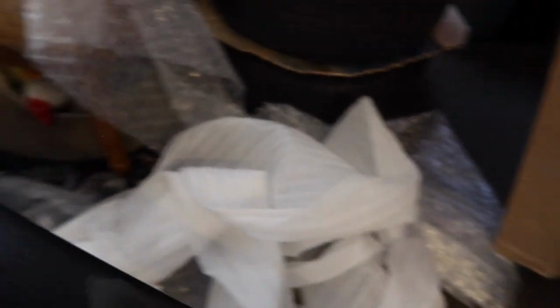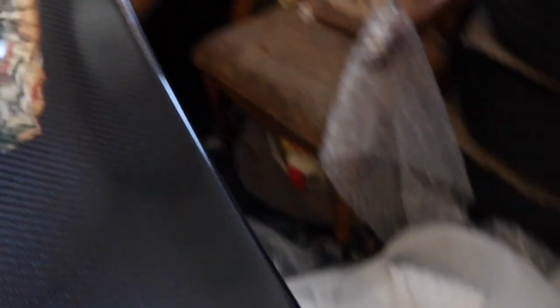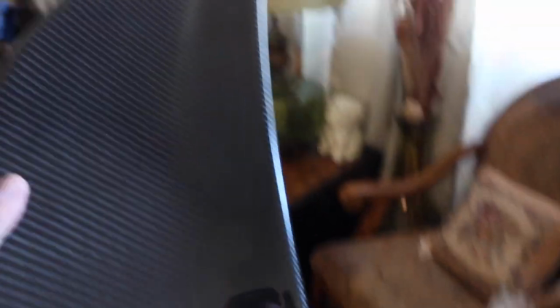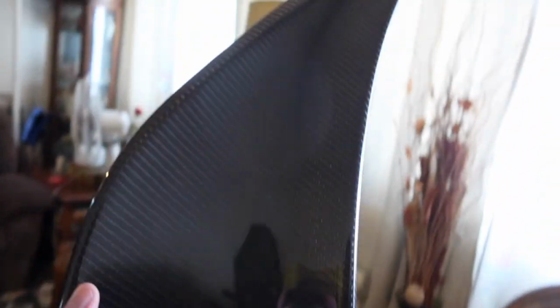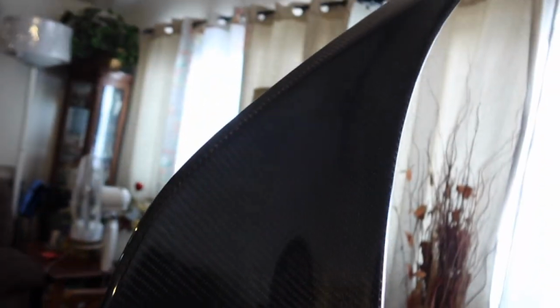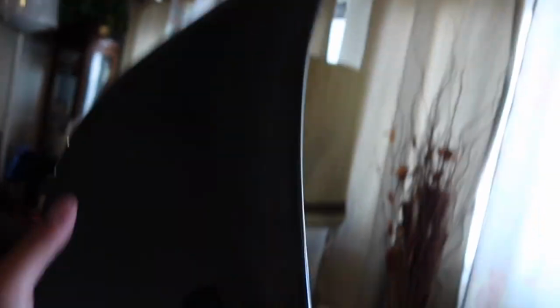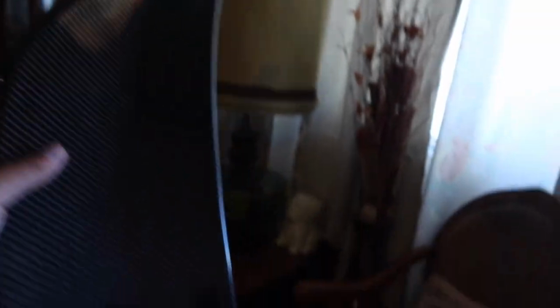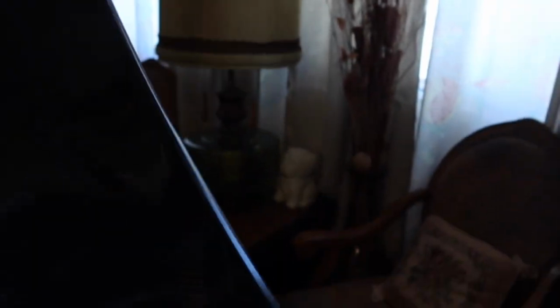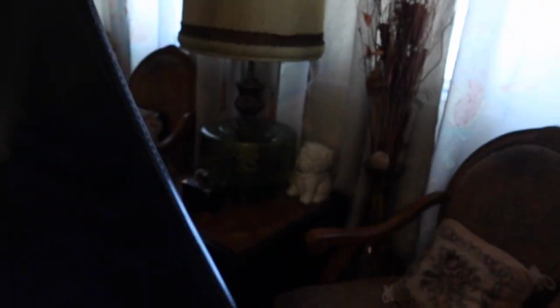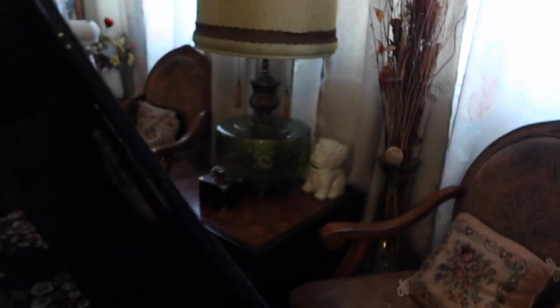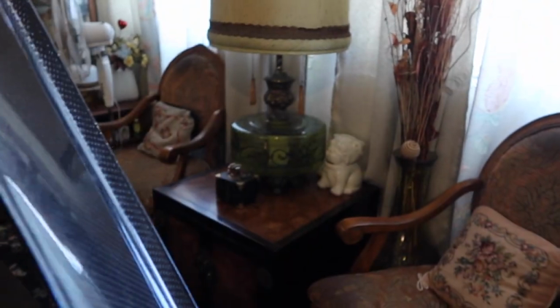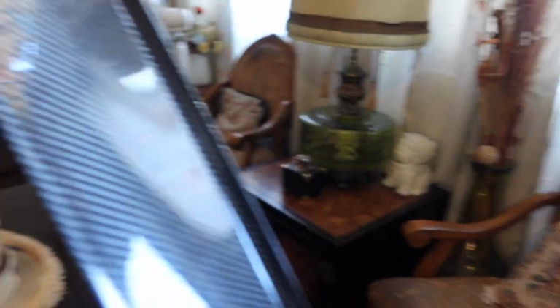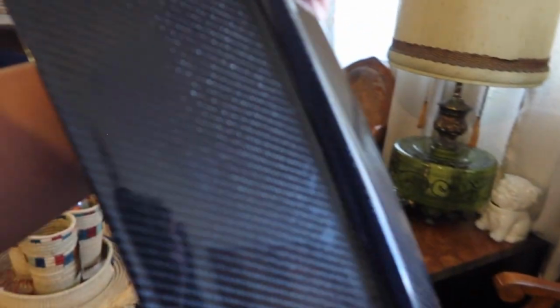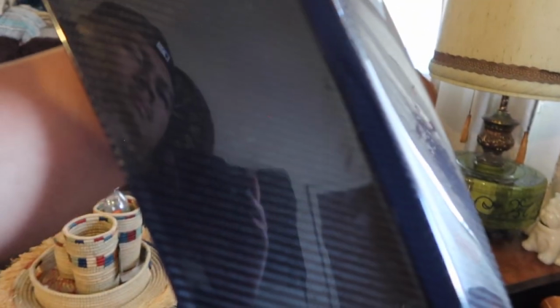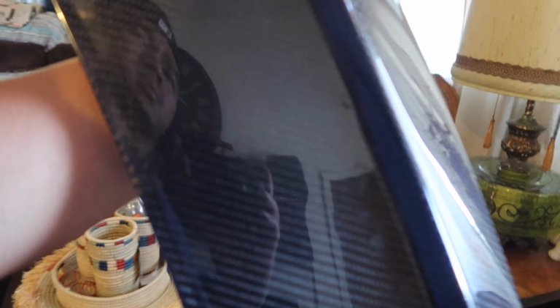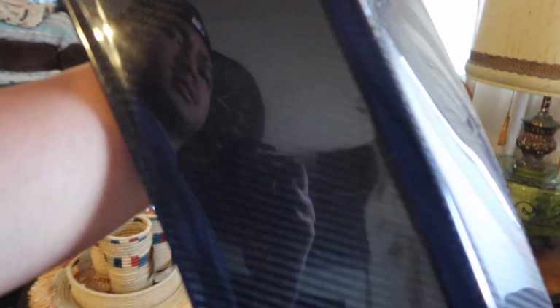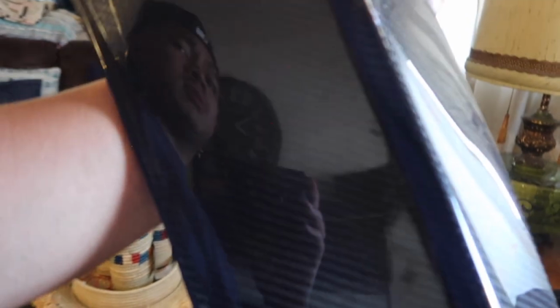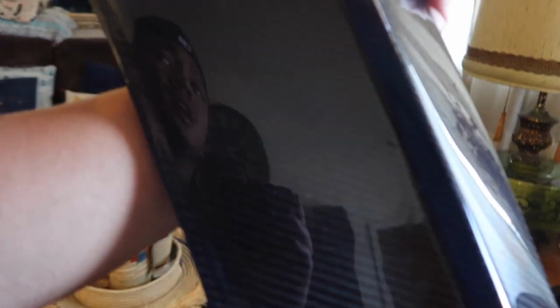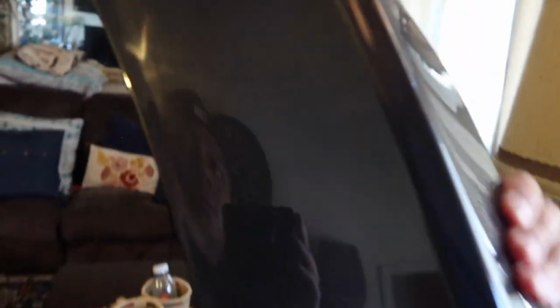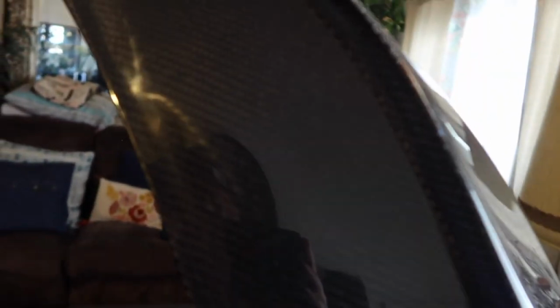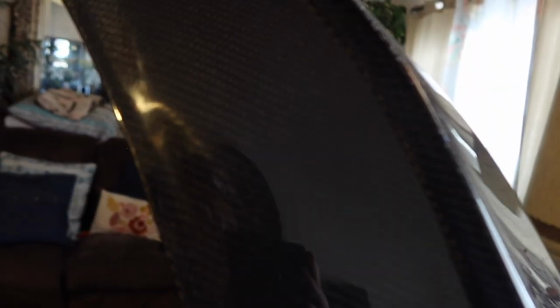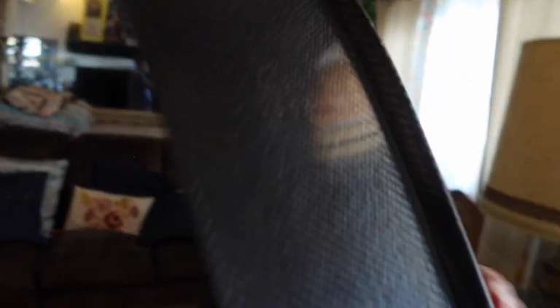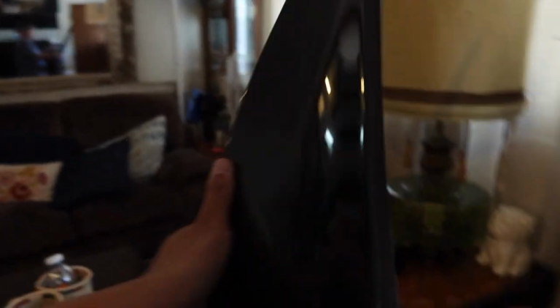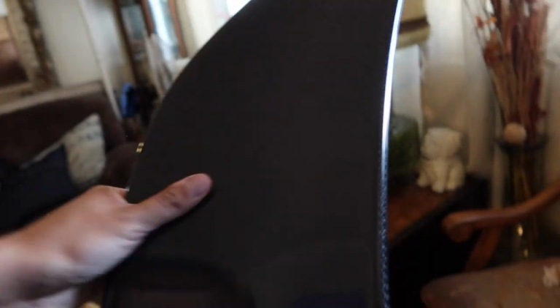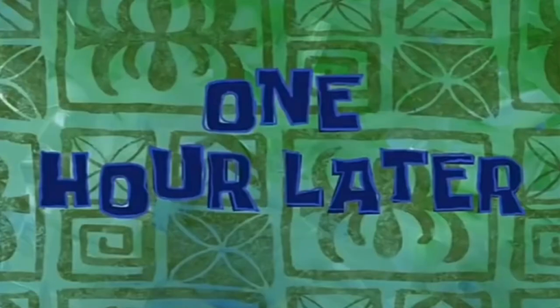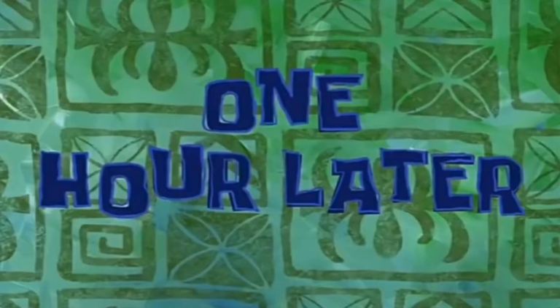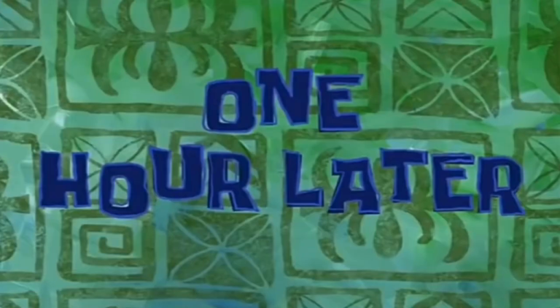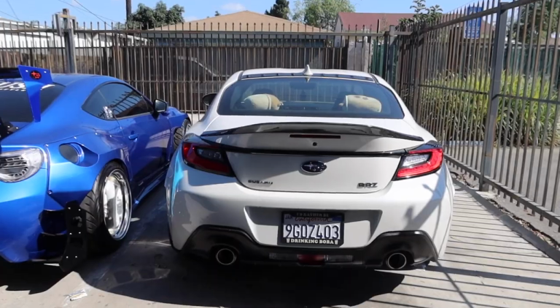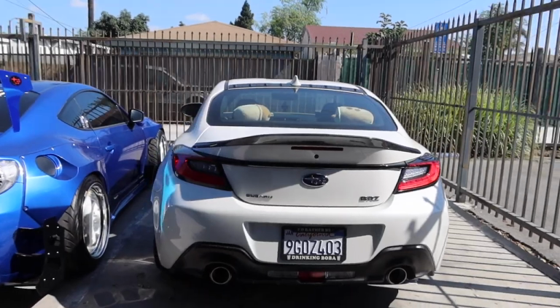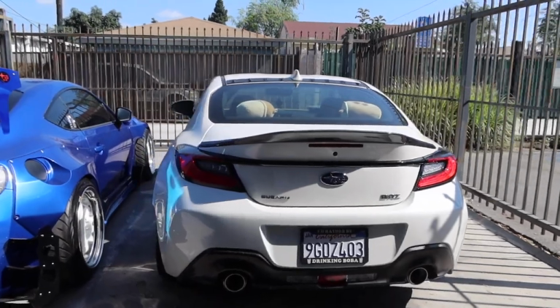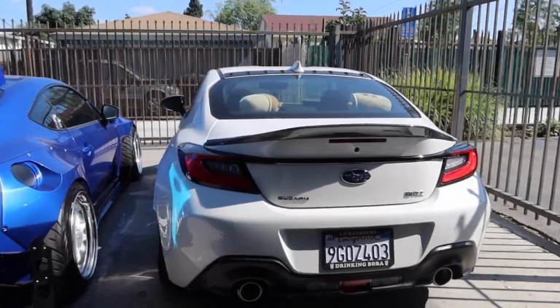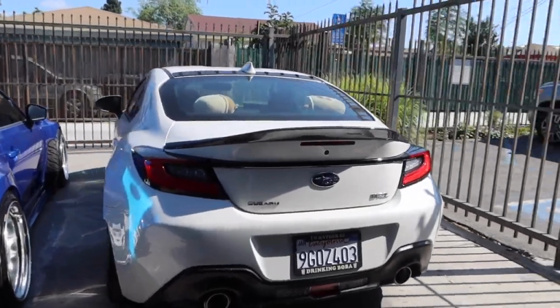Oh my god, shout out to you guys. You guys did a really good job on this. That's sick. One hour later — so I got the duckbill spoiler installed.